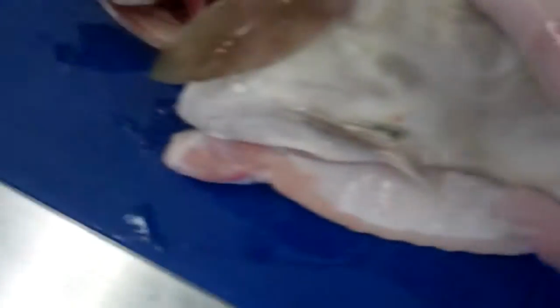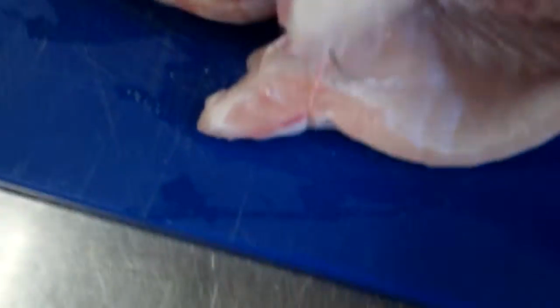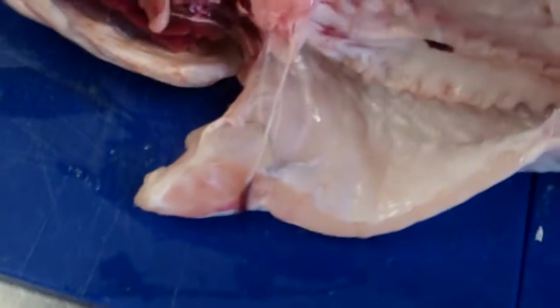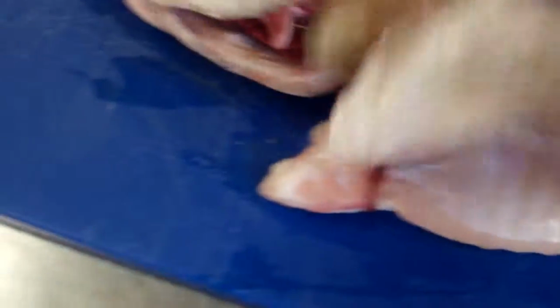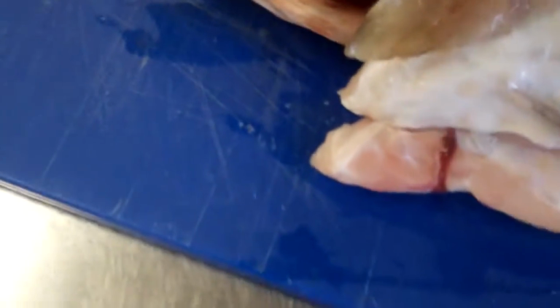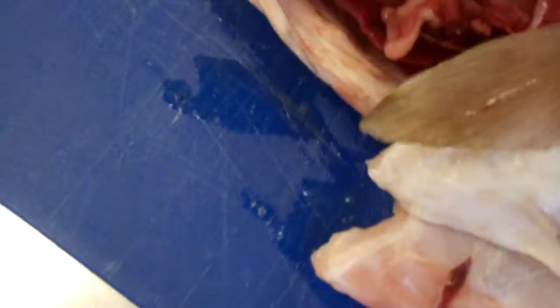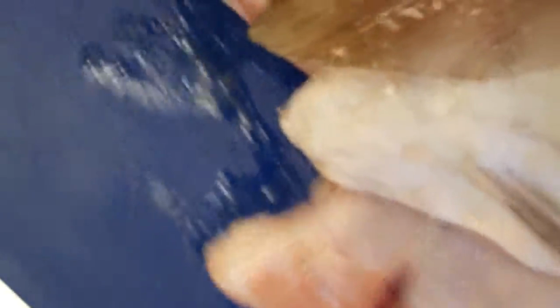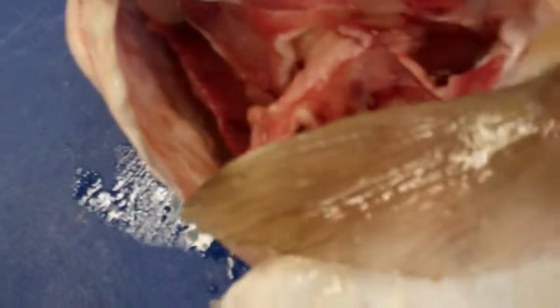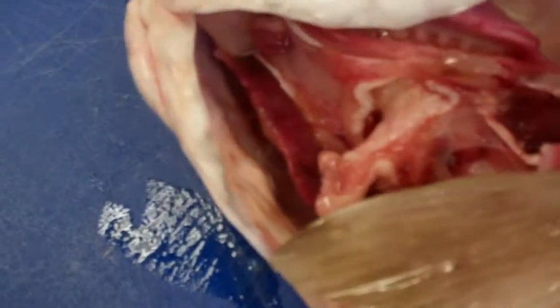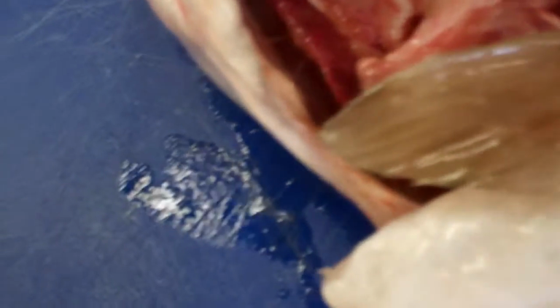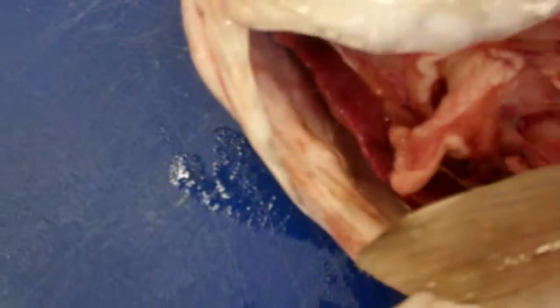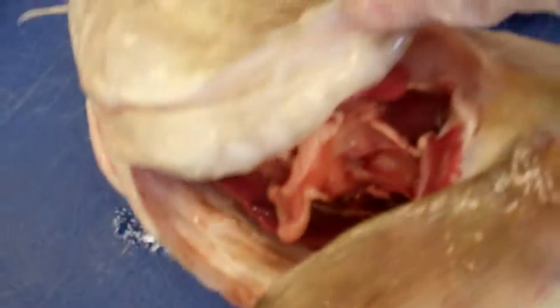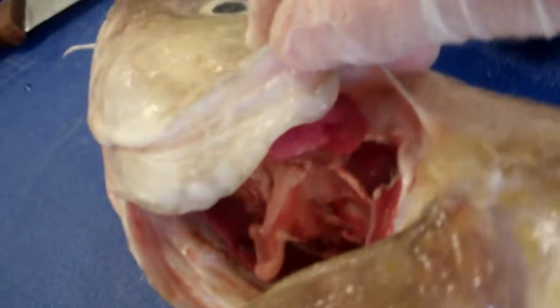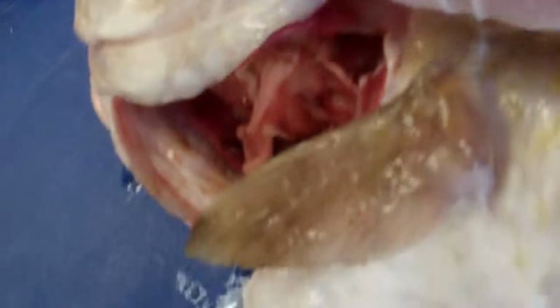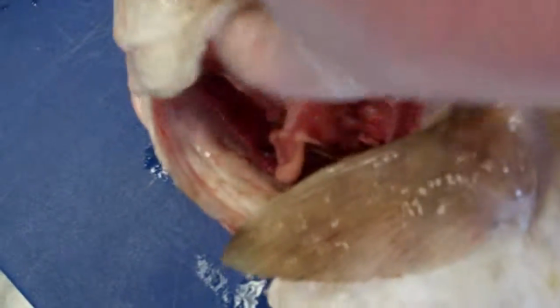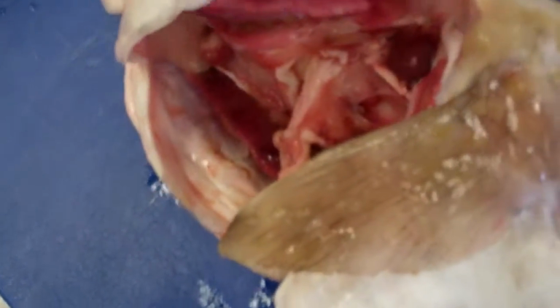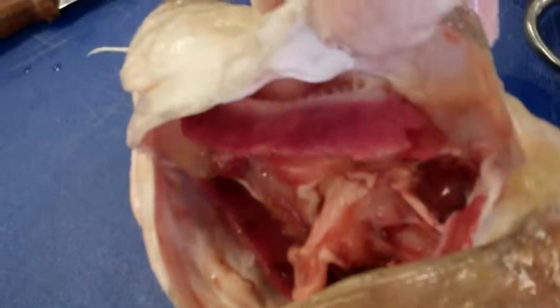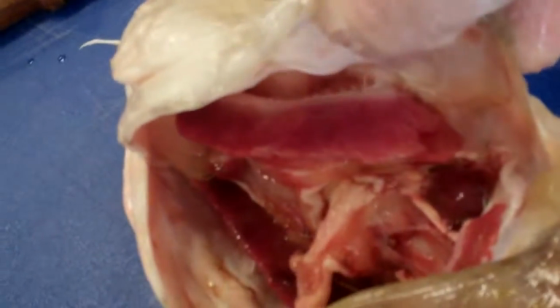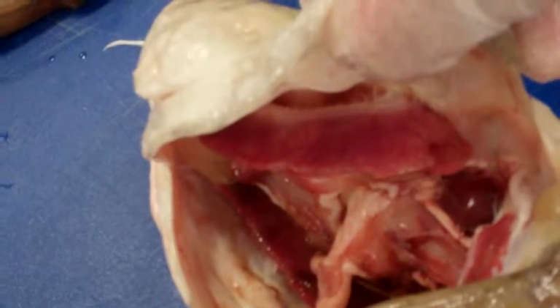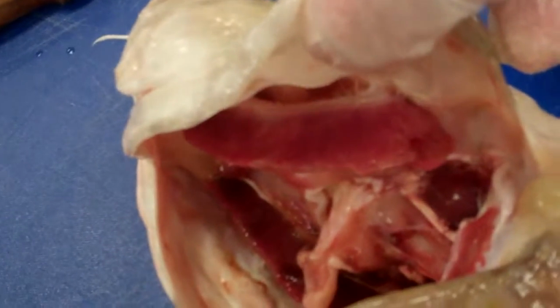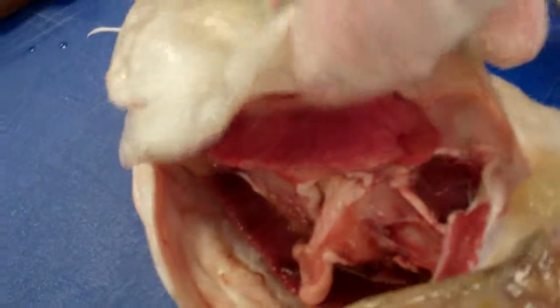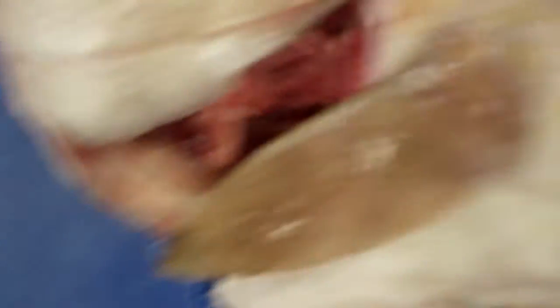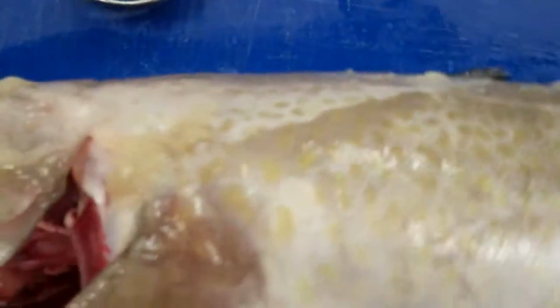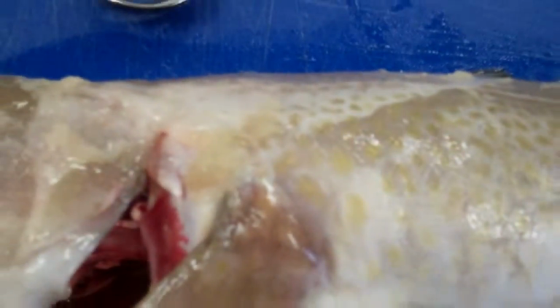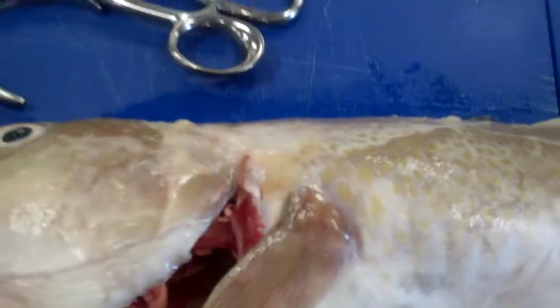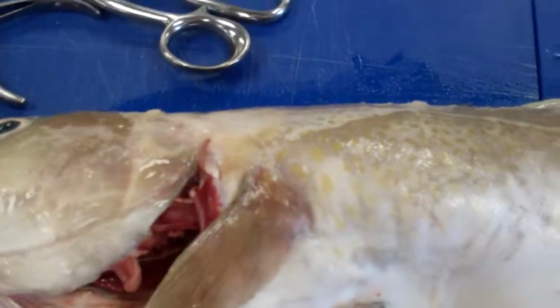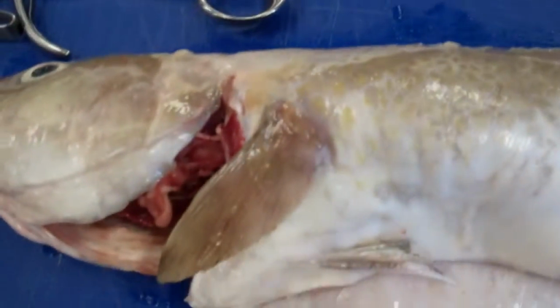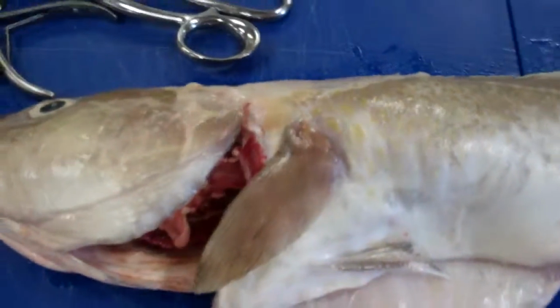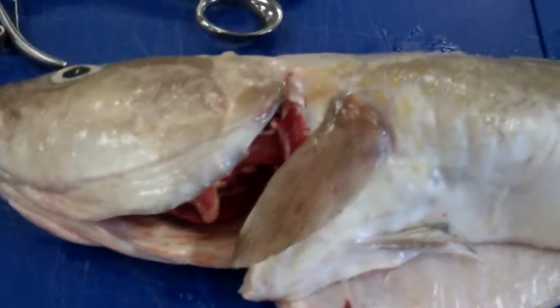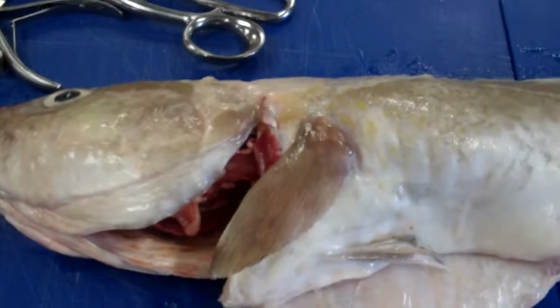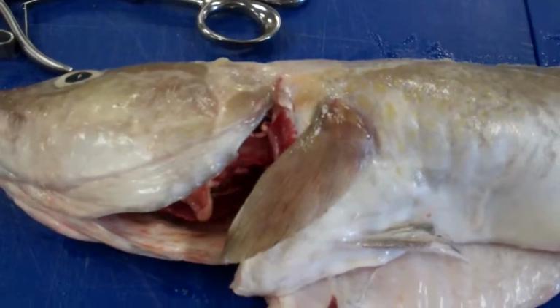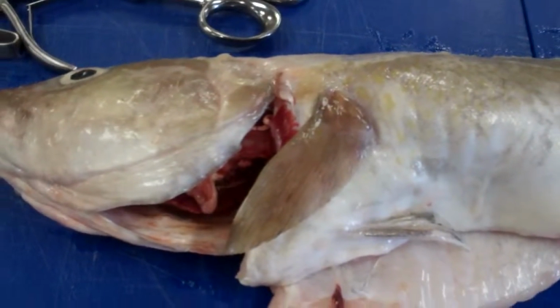As you can see, this one has been gutted. We check the gills again — they're nice, bright, clear red. Obviously, the older the fish gets, the darker they will get. Nice fresh smell from the fish, no smell of ammonia.